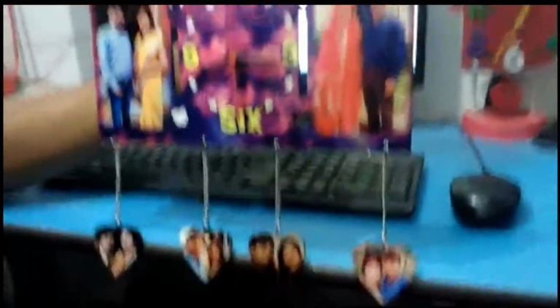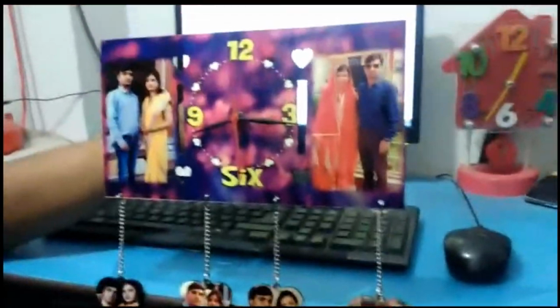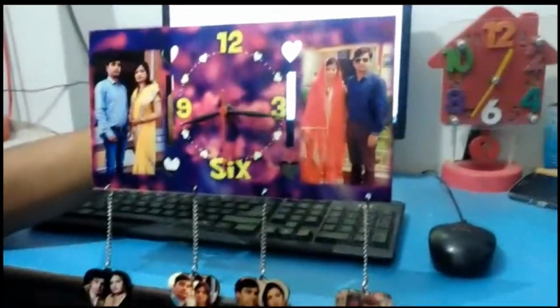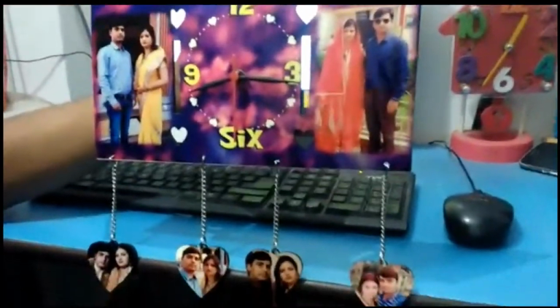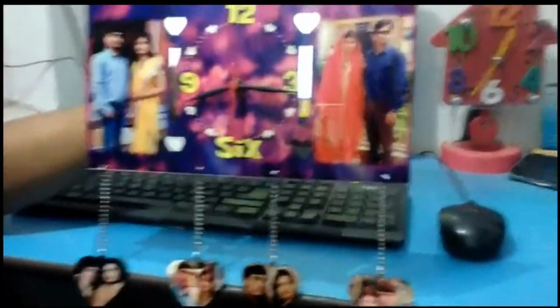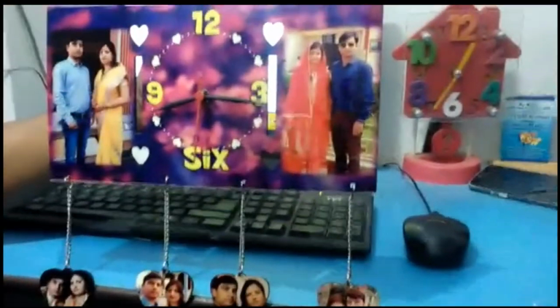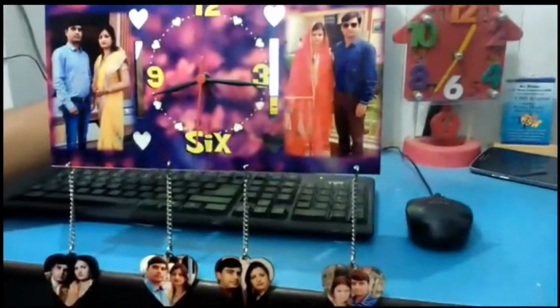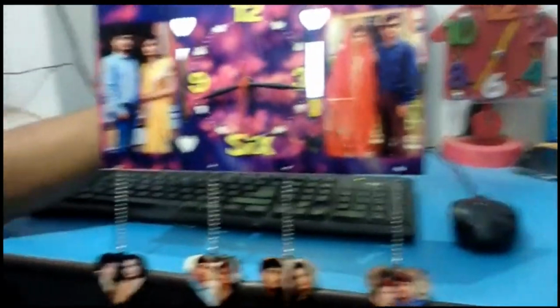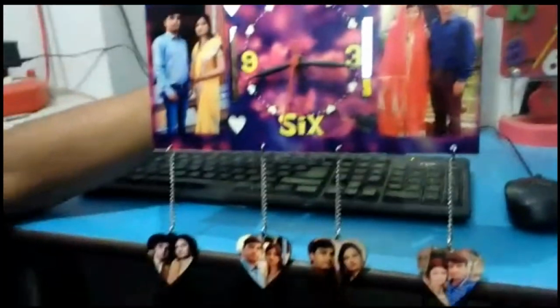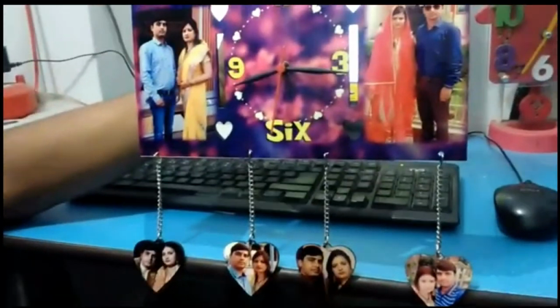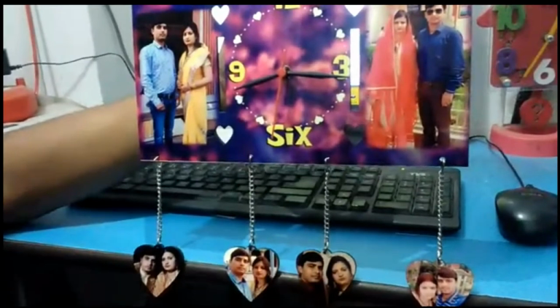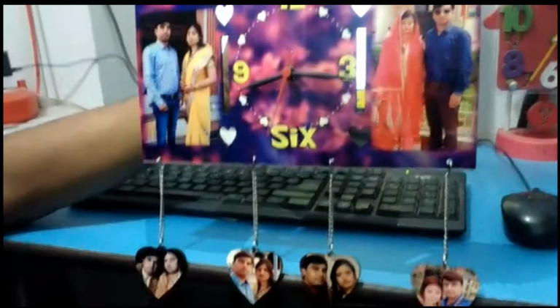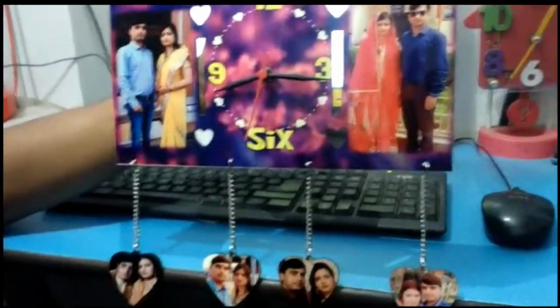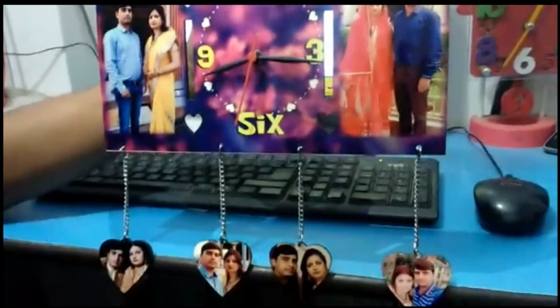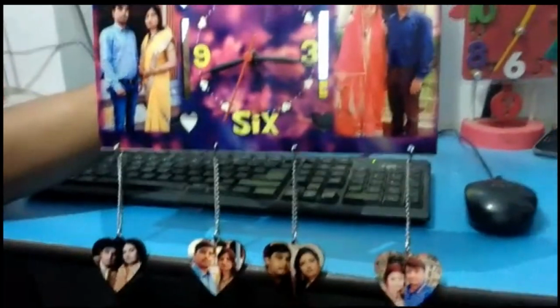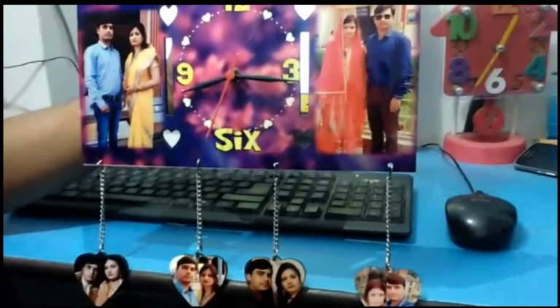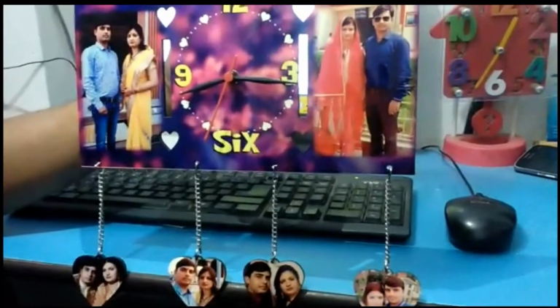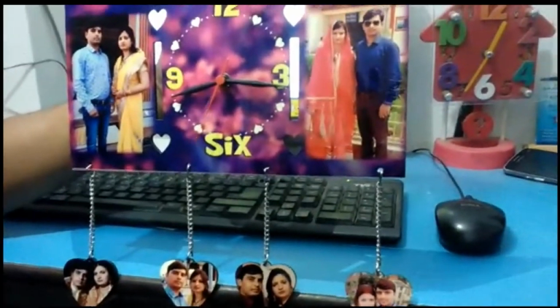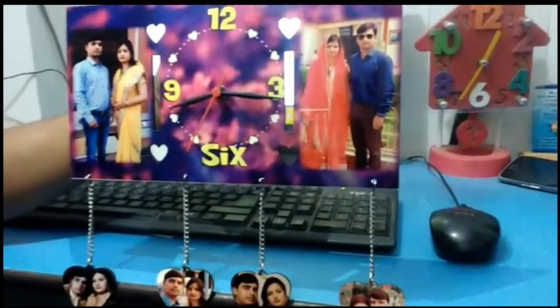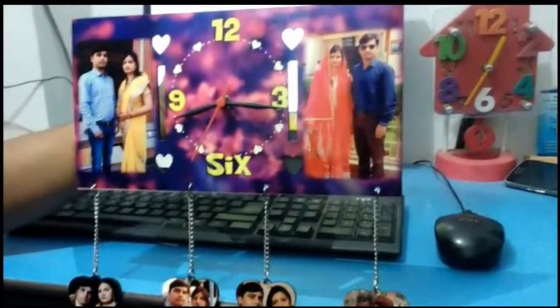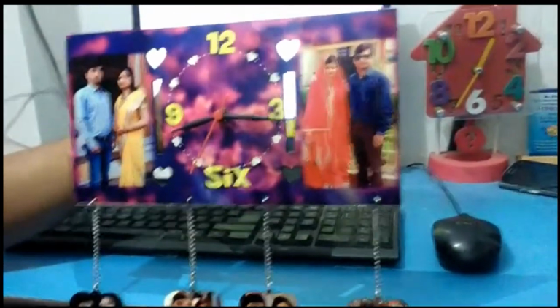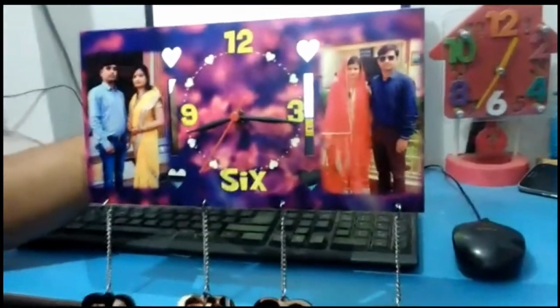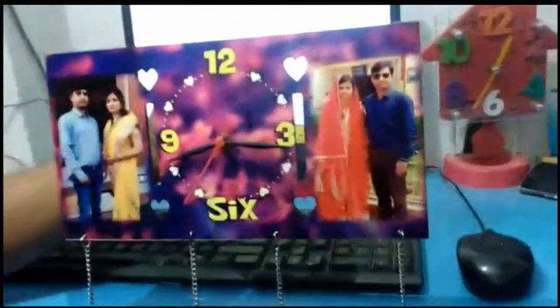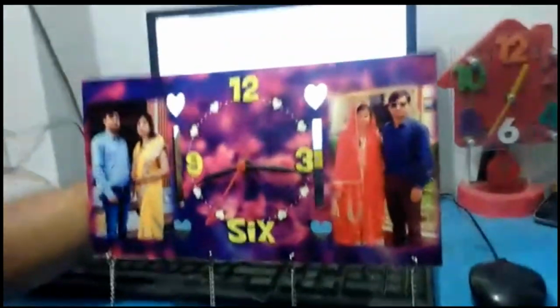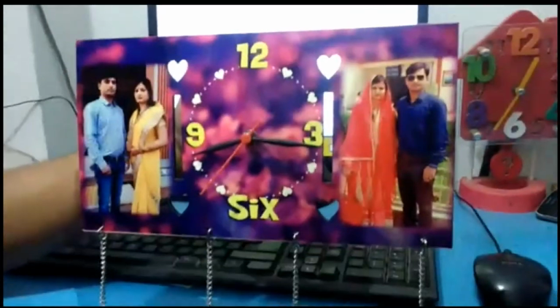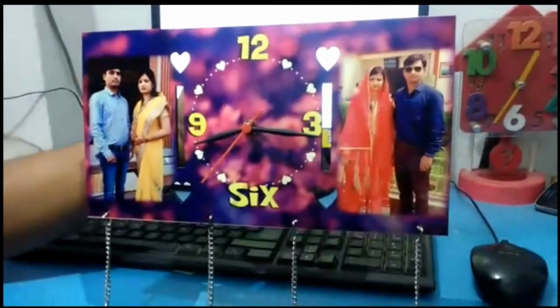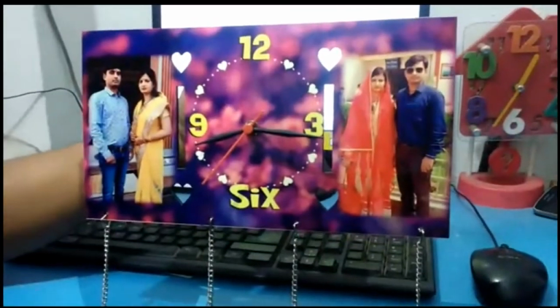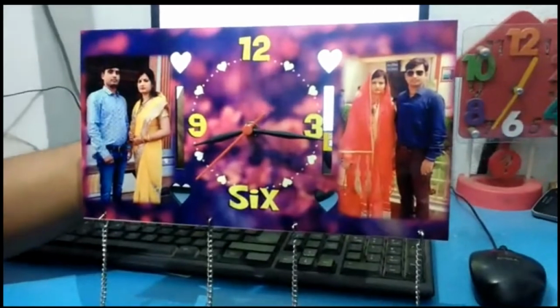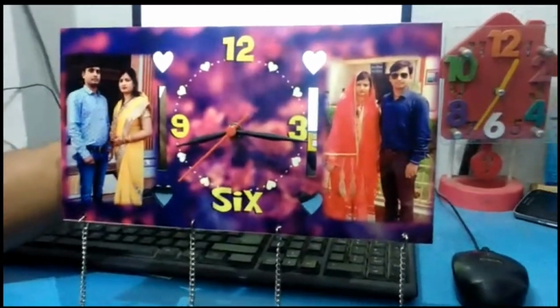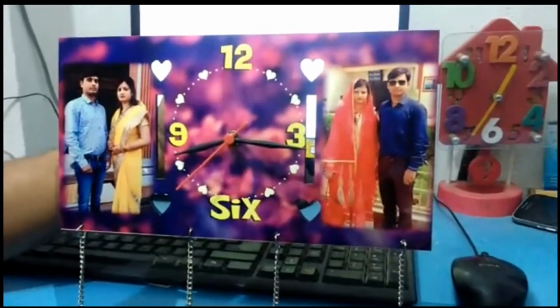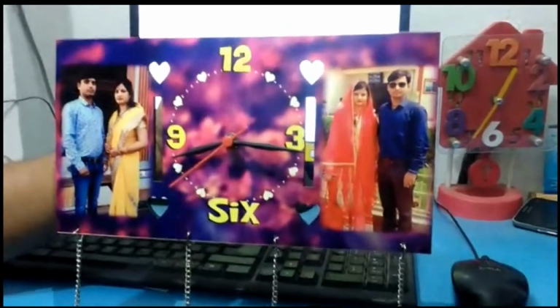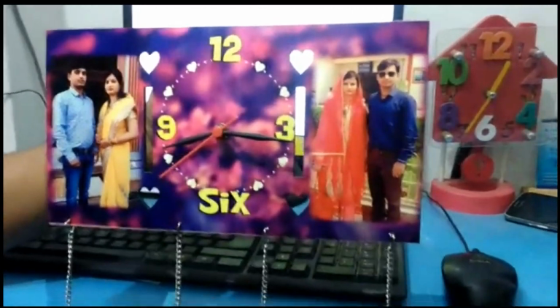This is our new gift item. You can use a custom watch for the company.